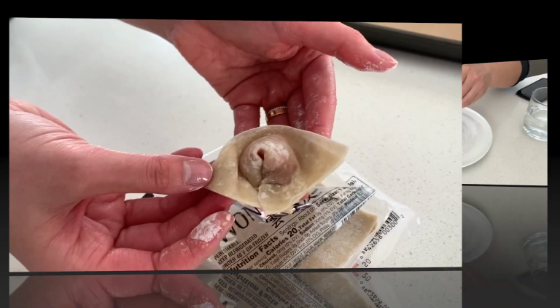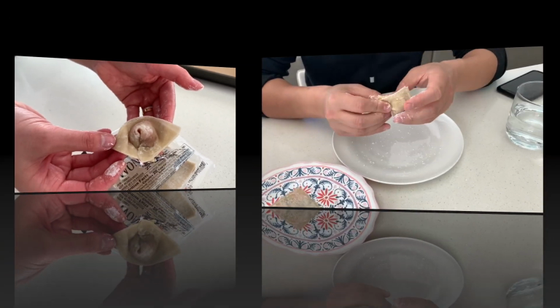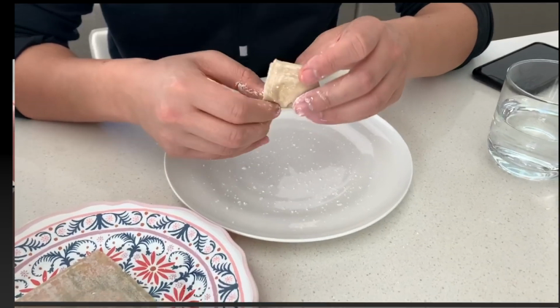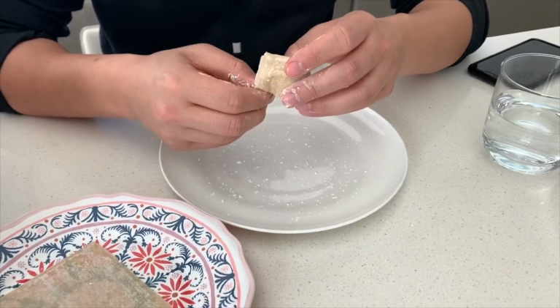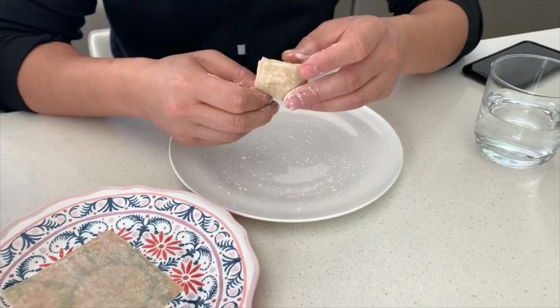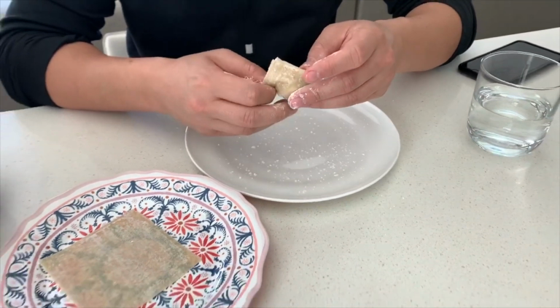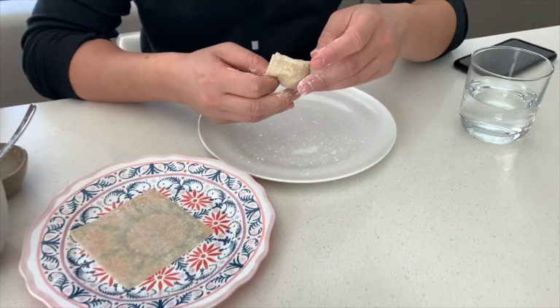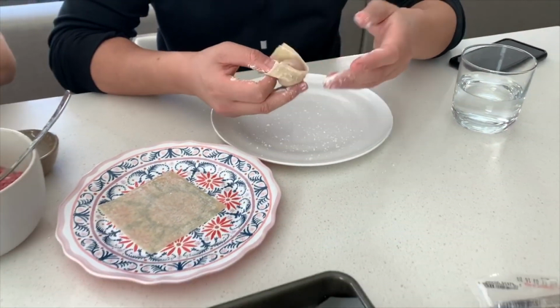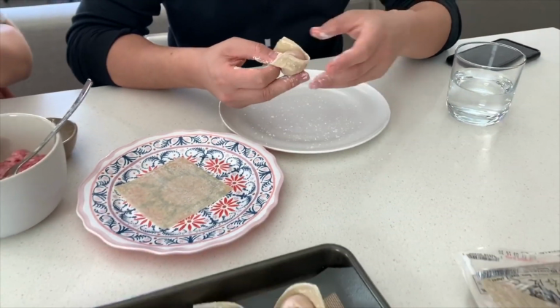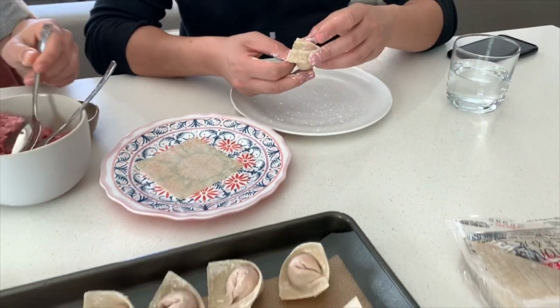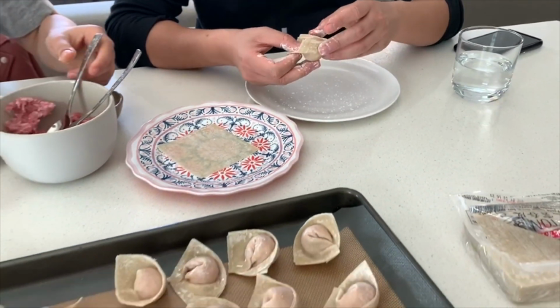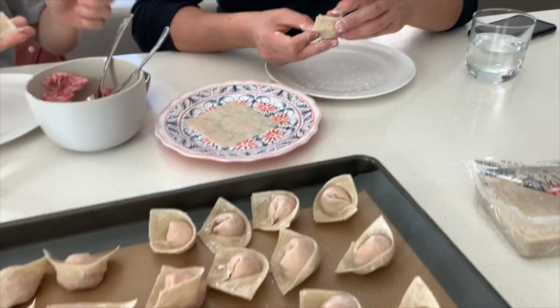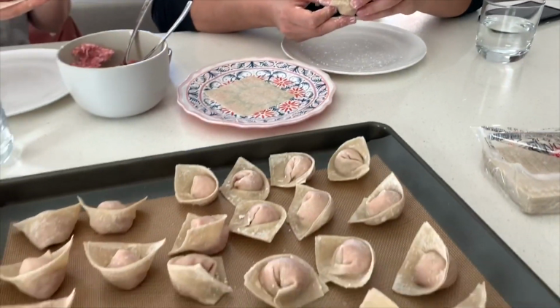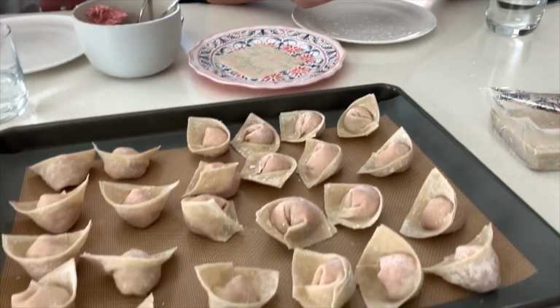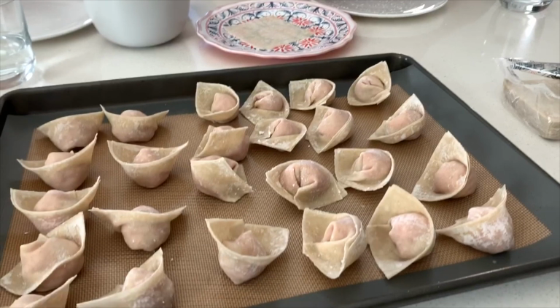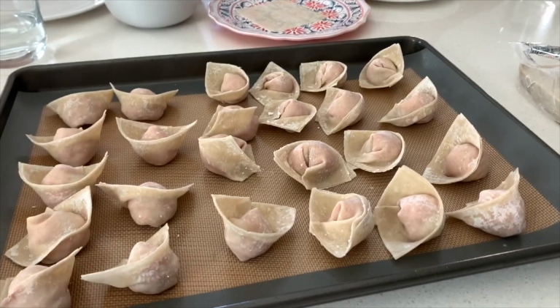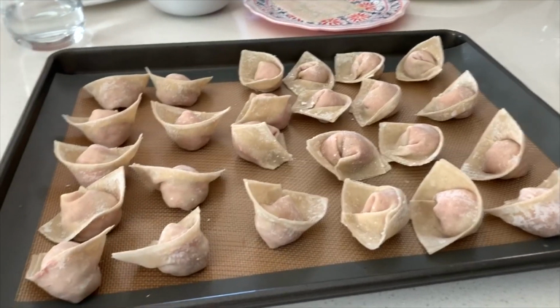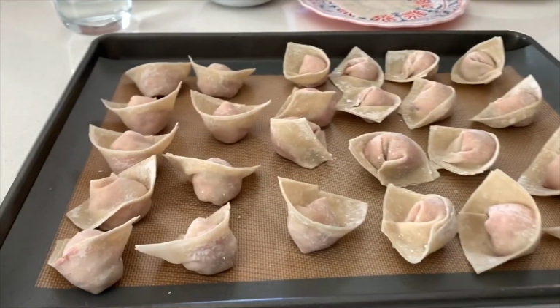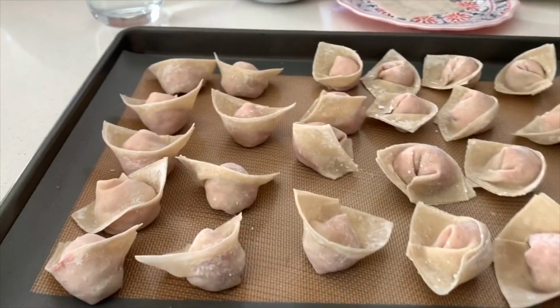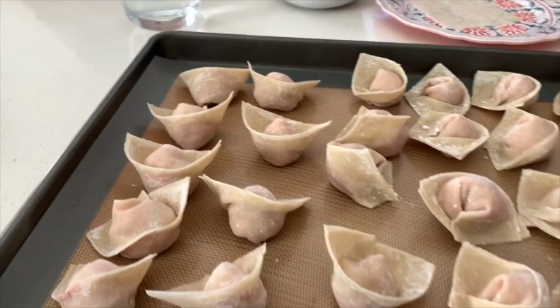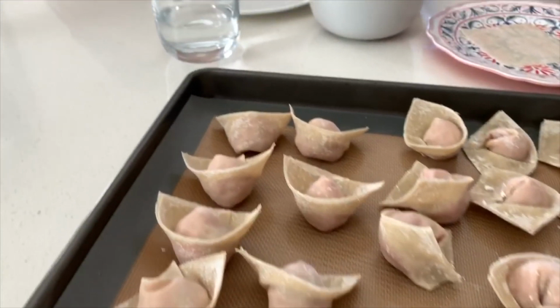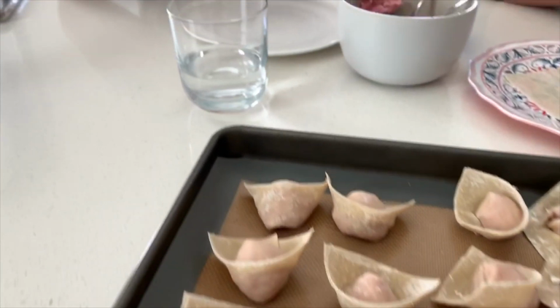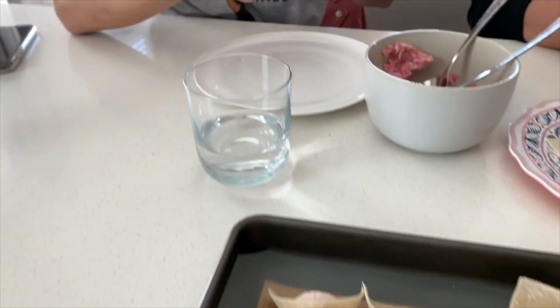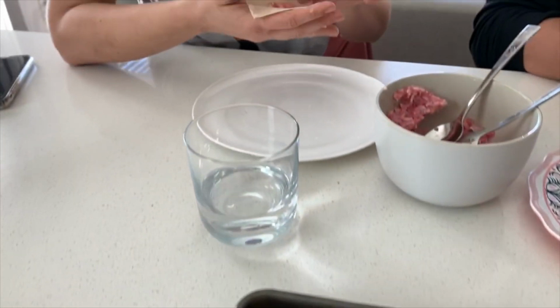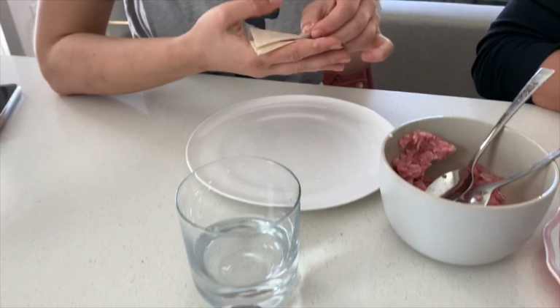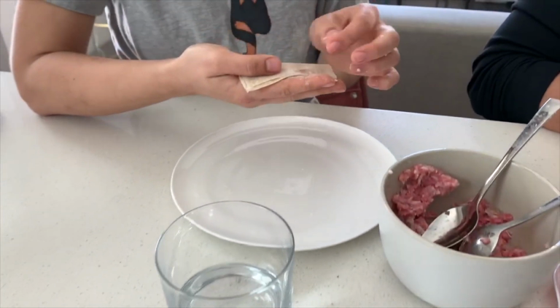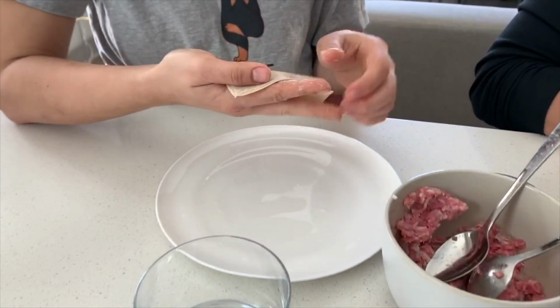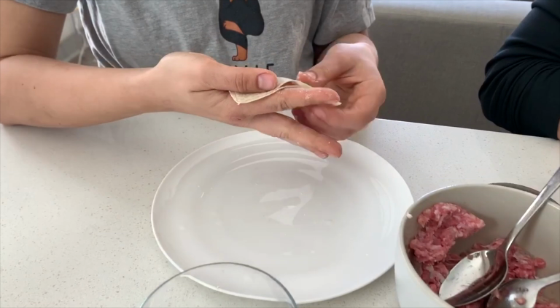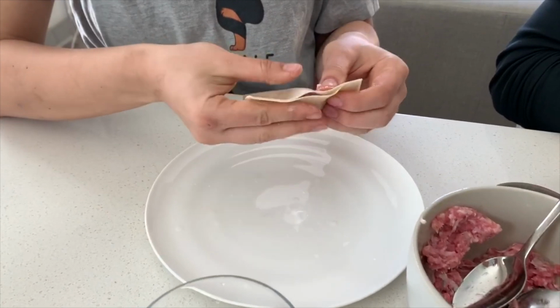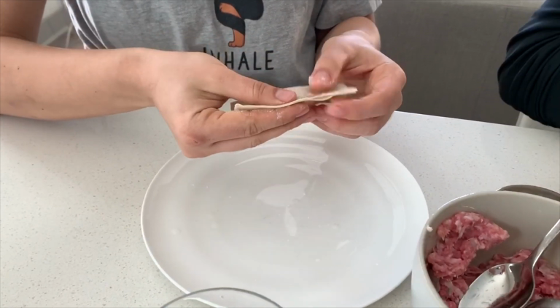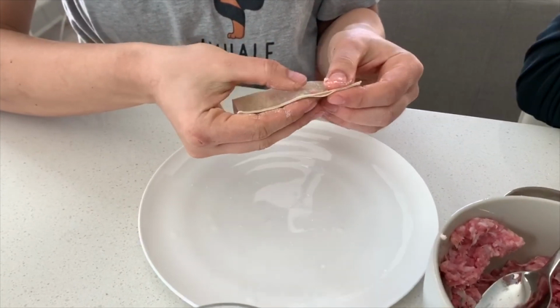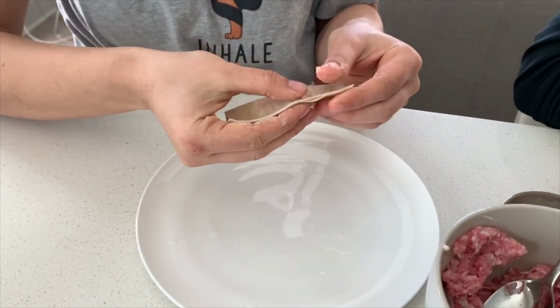I'm inserting a clip from the weekend showing my friends how to make the wontons. I taught them how to make the filling and how to wrap — my husband also joined in on the fun. This is something that is super fun to make with kids and with friends.